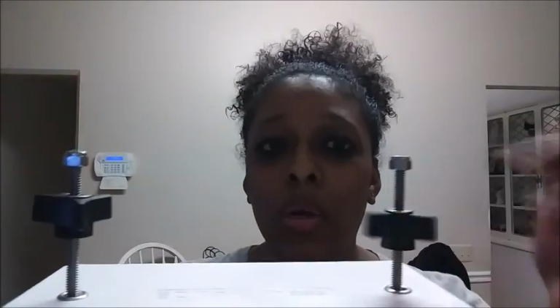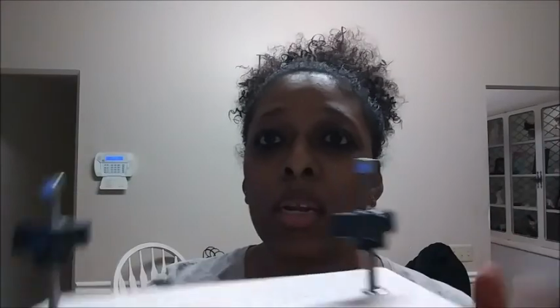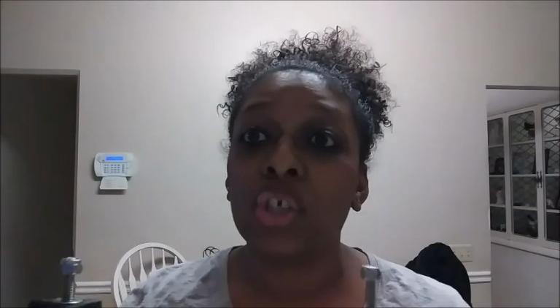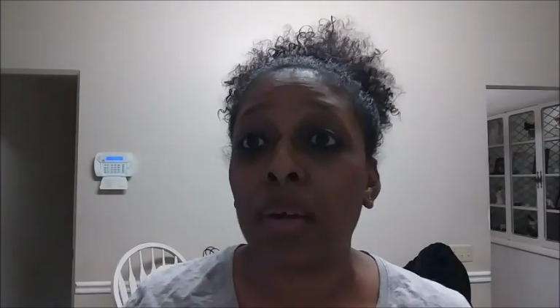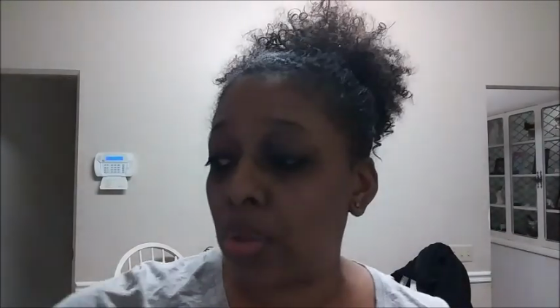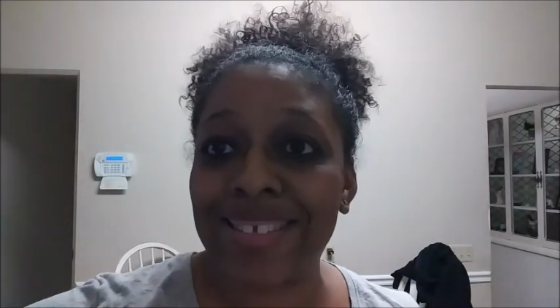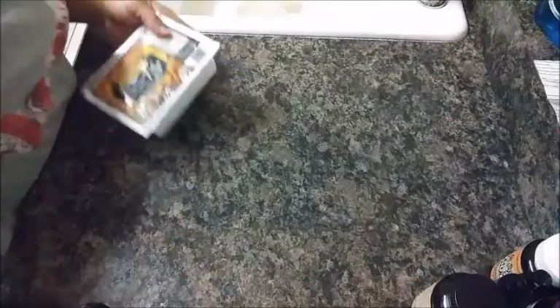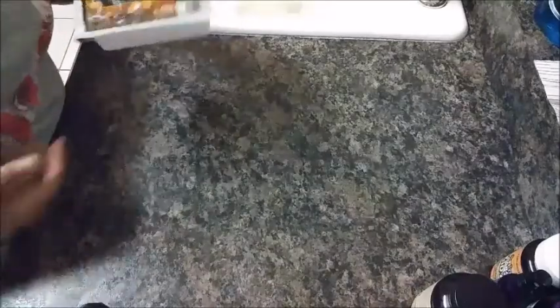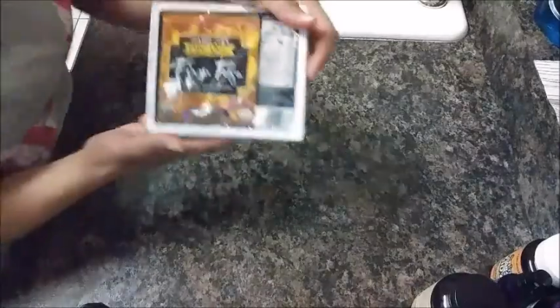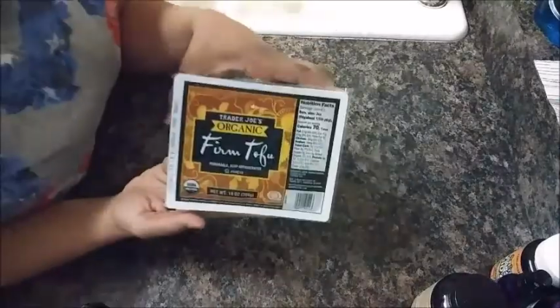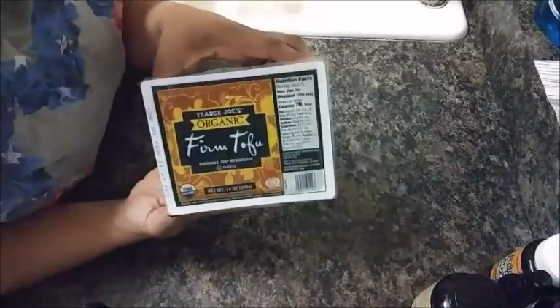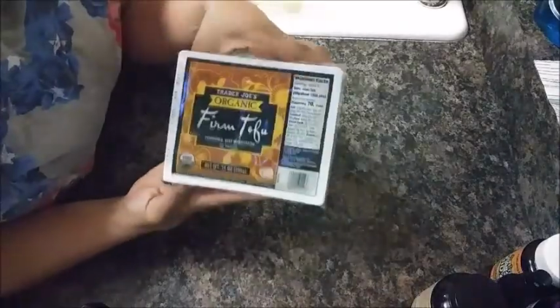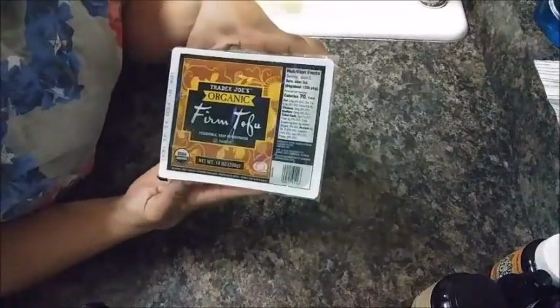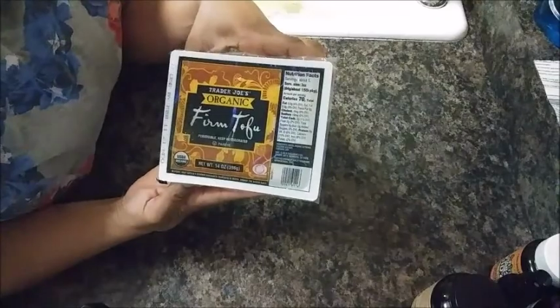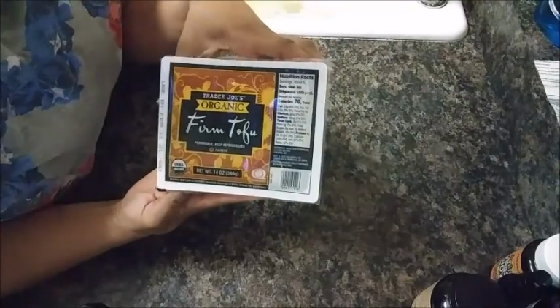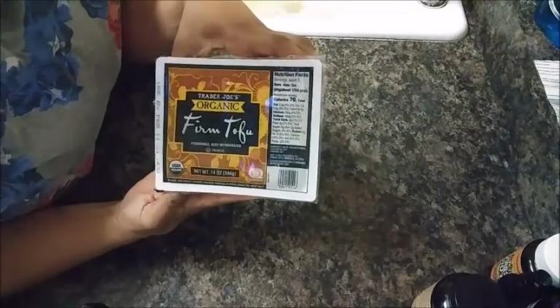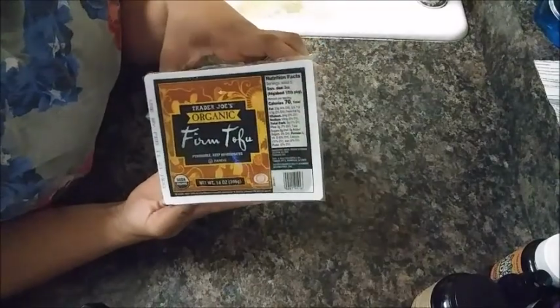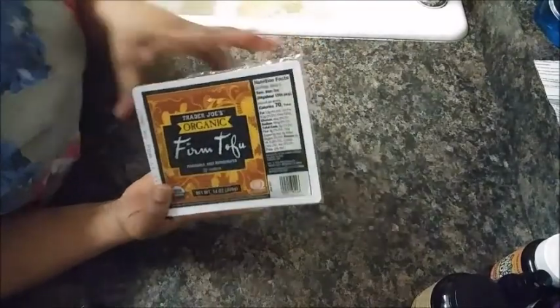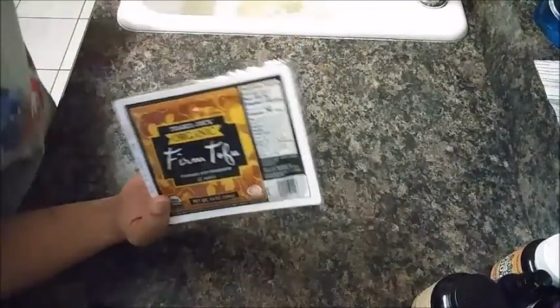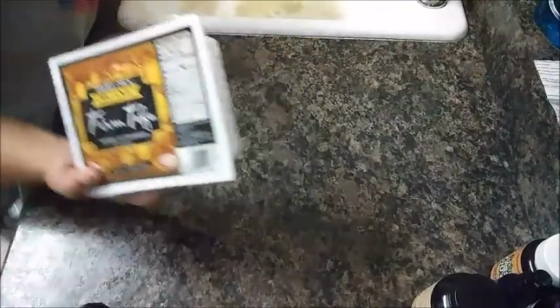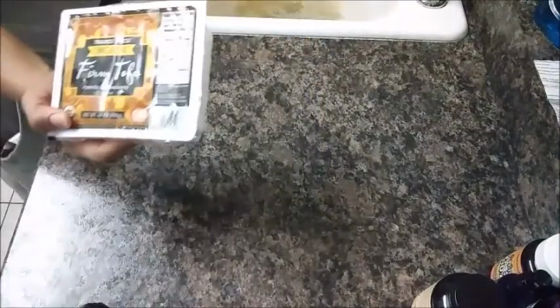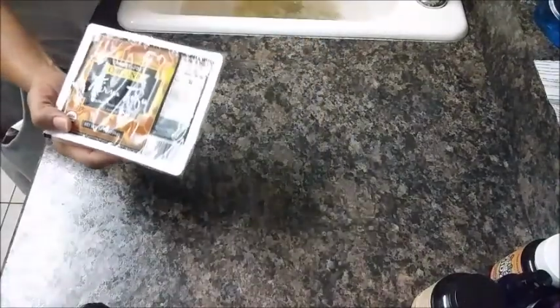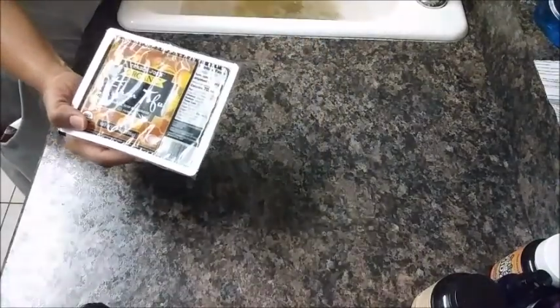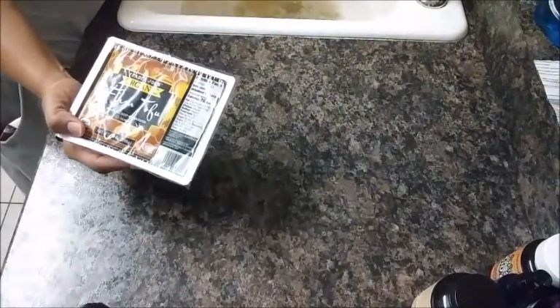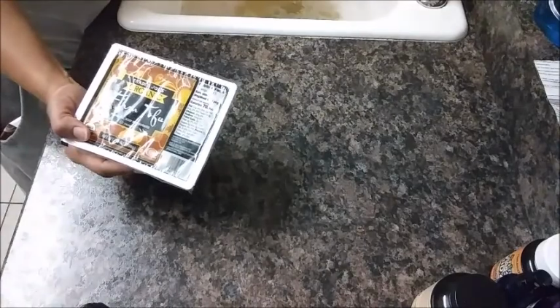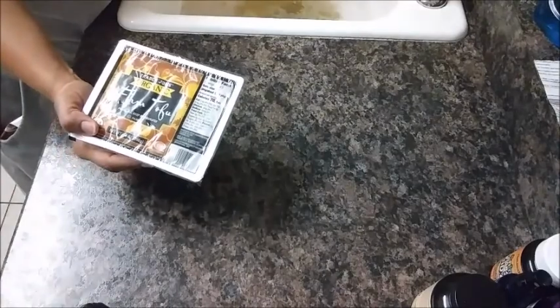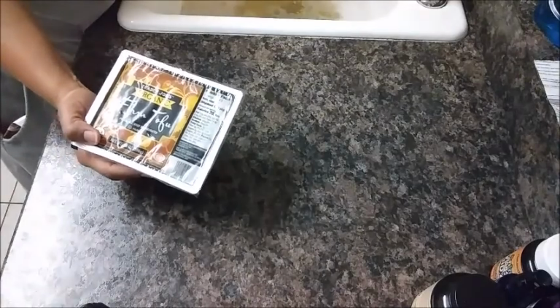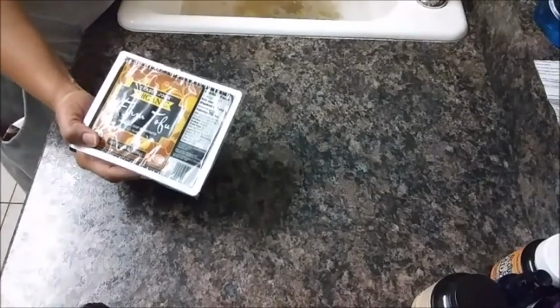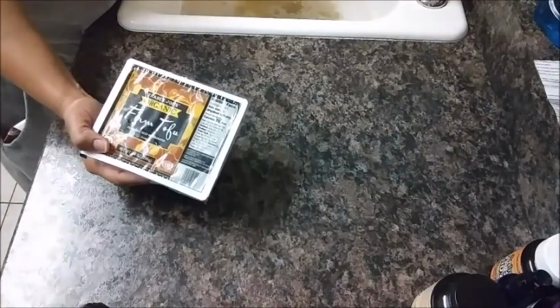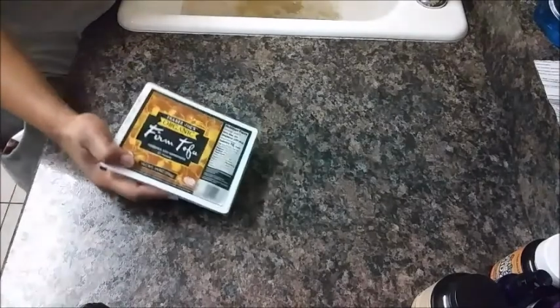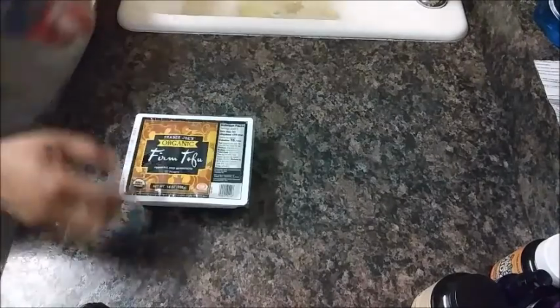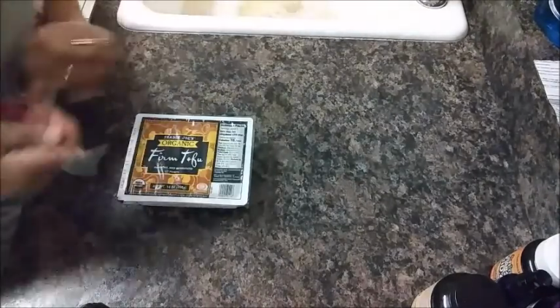So we're going to go ahead and I'm going to show you how to do that. This is the brand of tofu that I'm using — it is the Trader Joe's Organic Firm Tofu — and I am going to go ahead and cut it open.